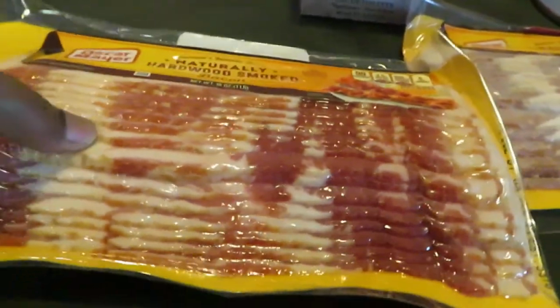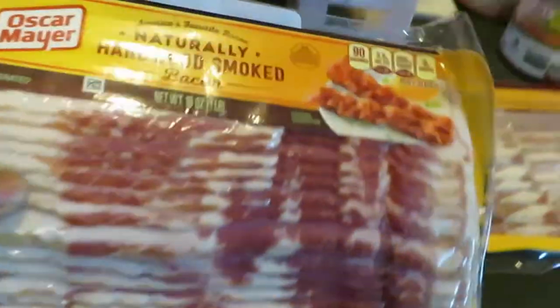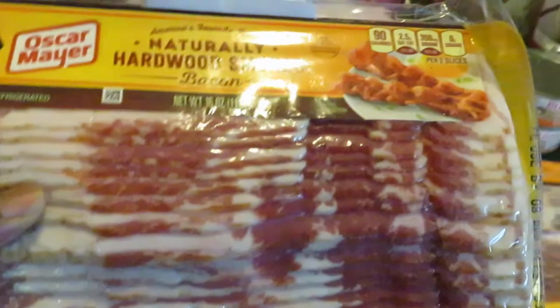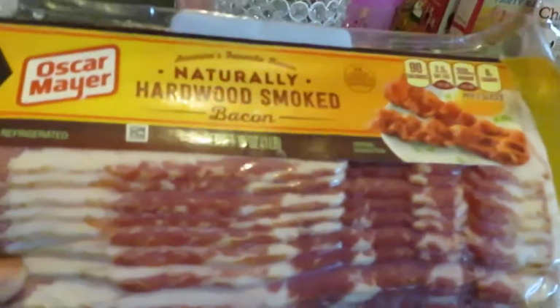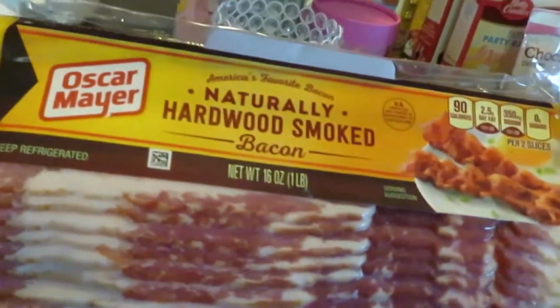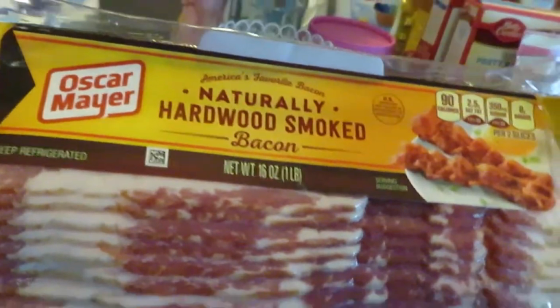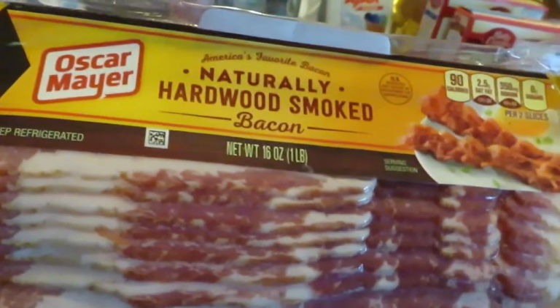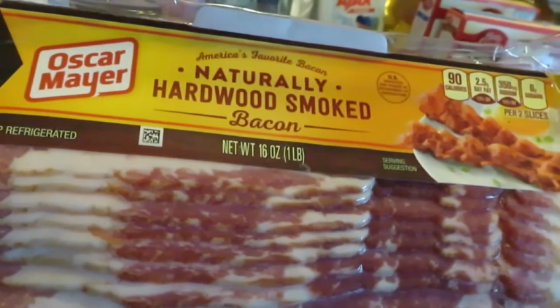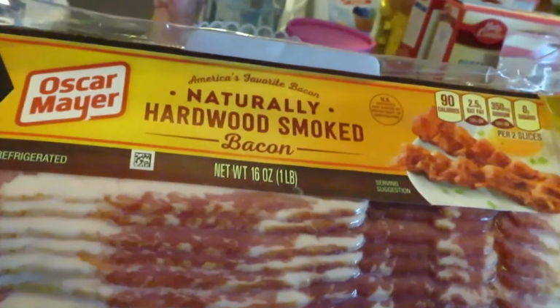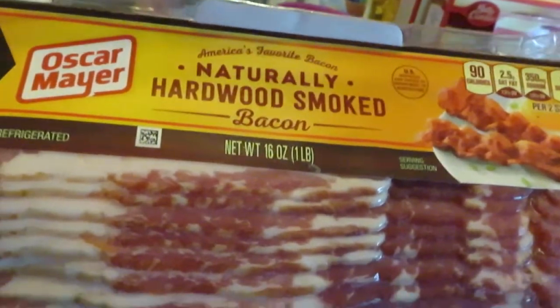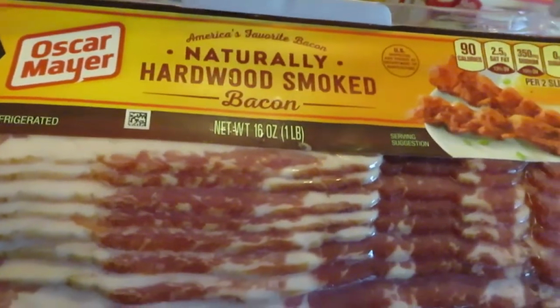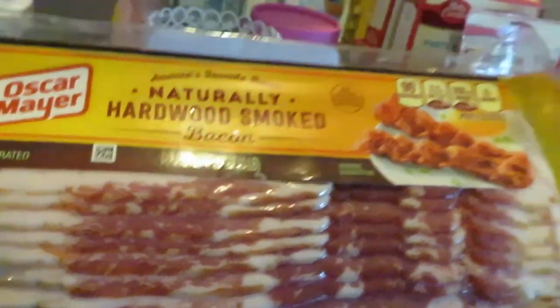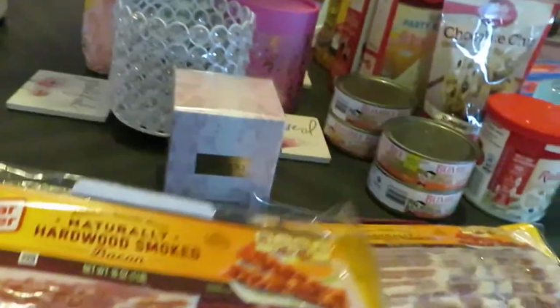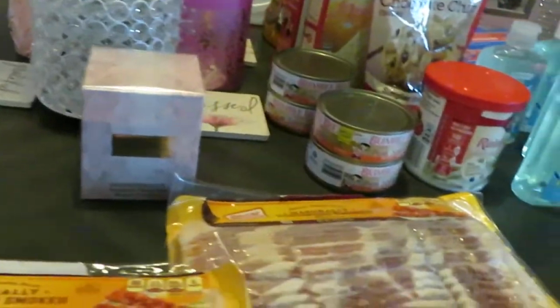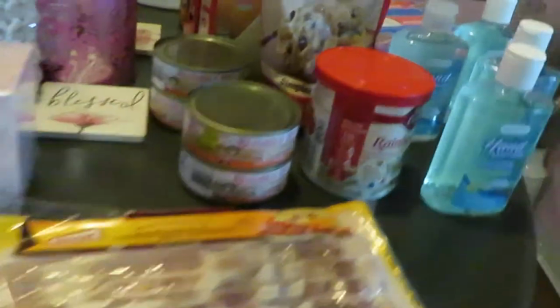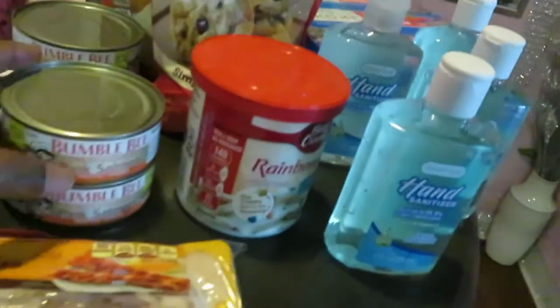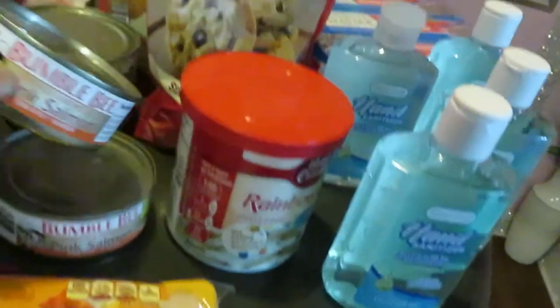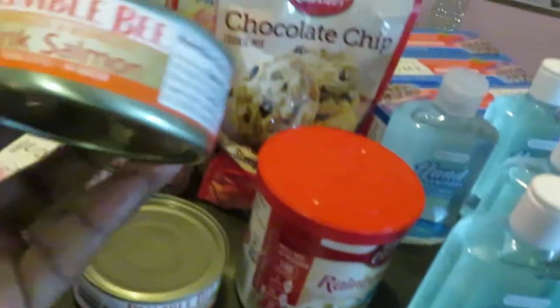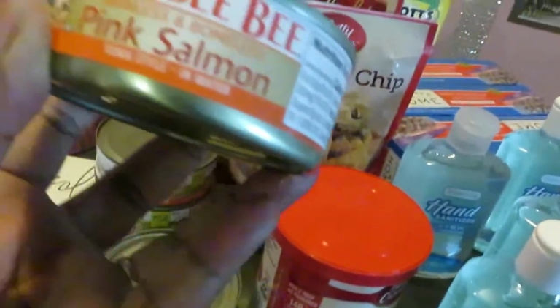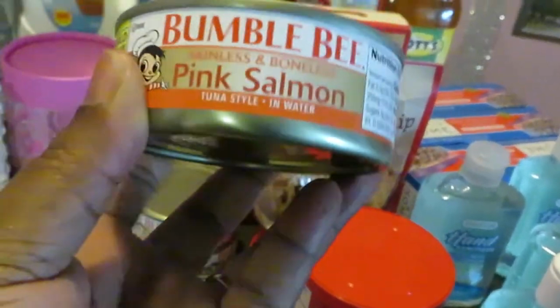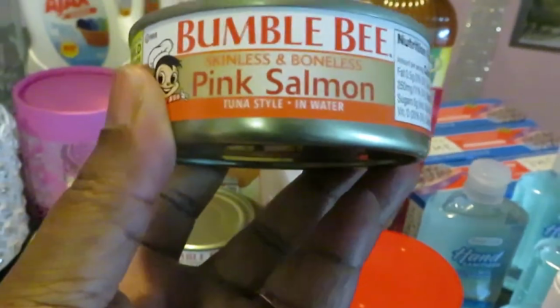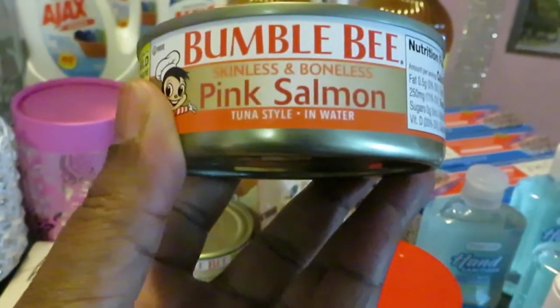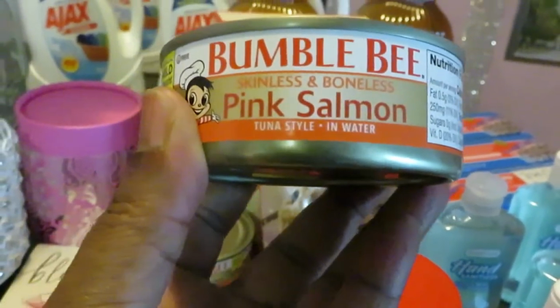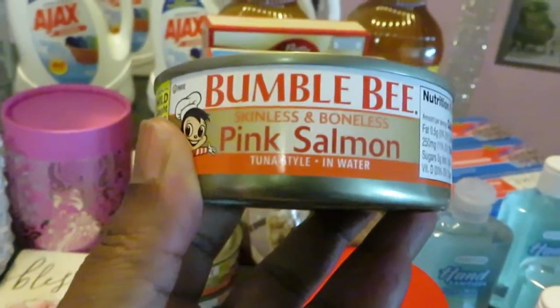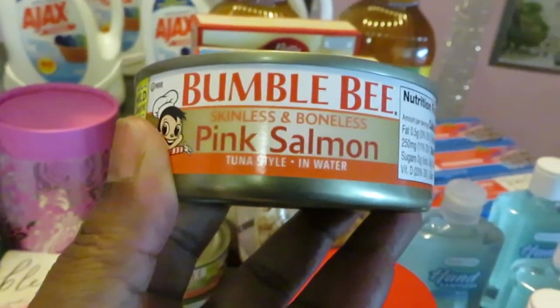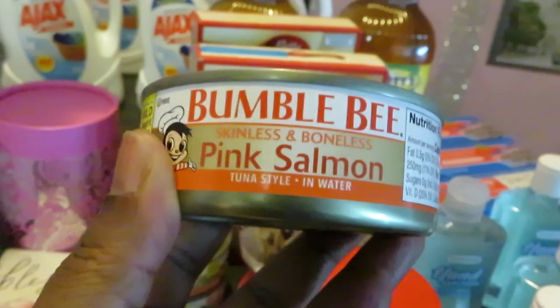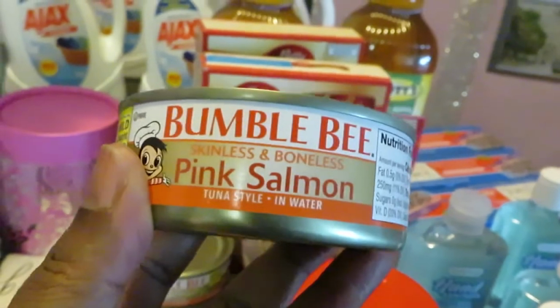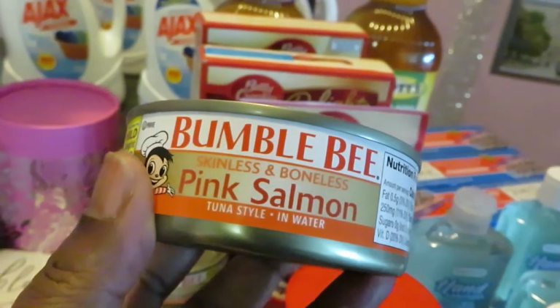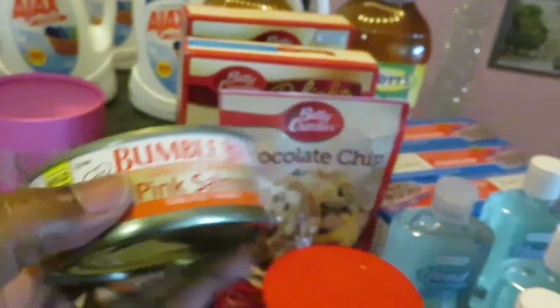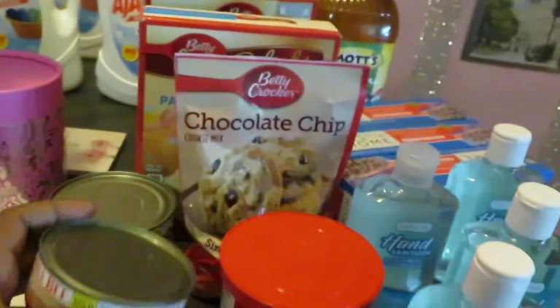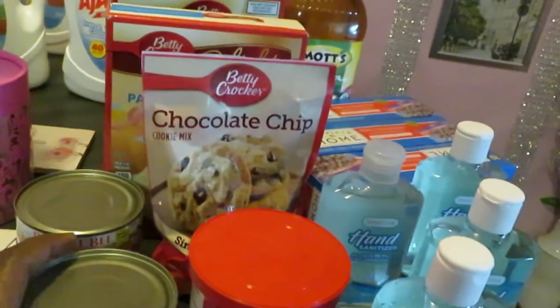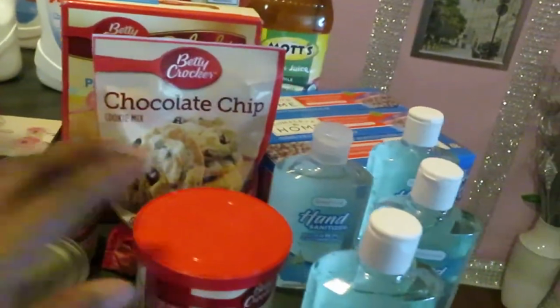Of course Walgreens — you guys know I always do this — the two for eight on their bacon, Oscar Mayer bacon, two for eight. They also had their Bumblebee Pink Salmon, Skinless, Boneless, Tuna Style in Water — they had these four for five.